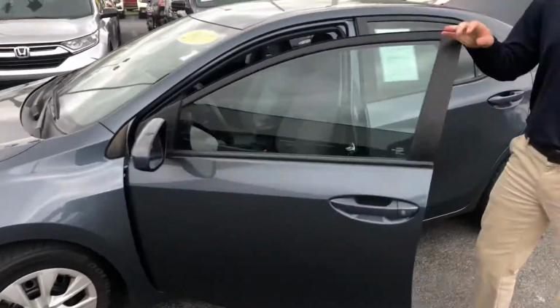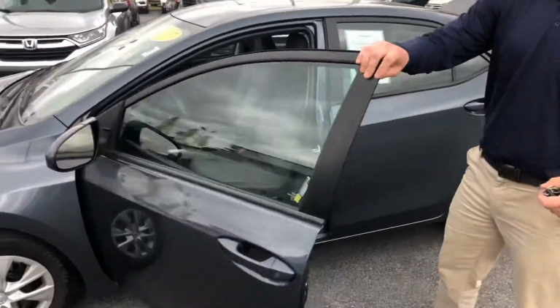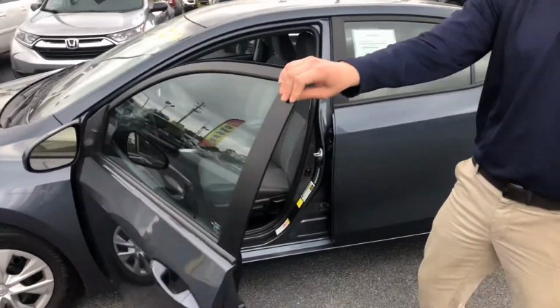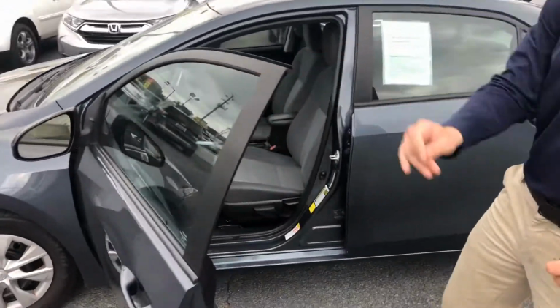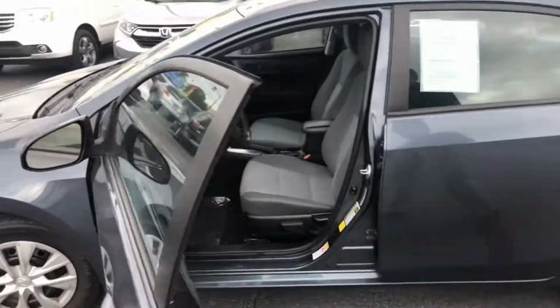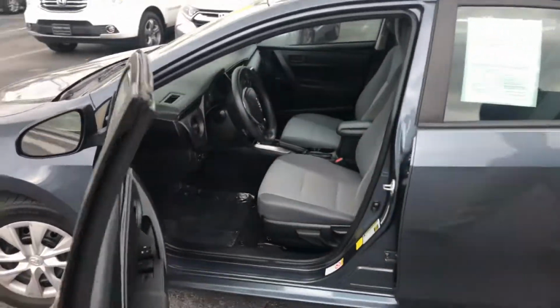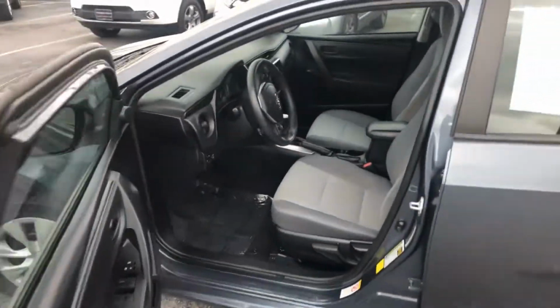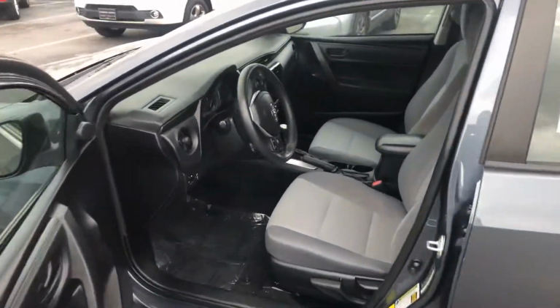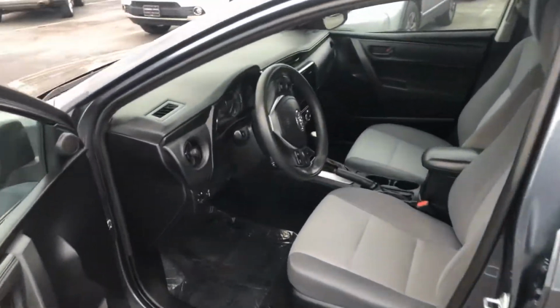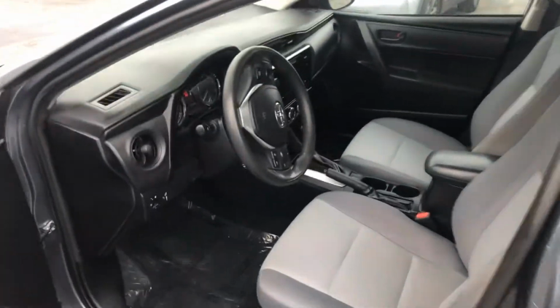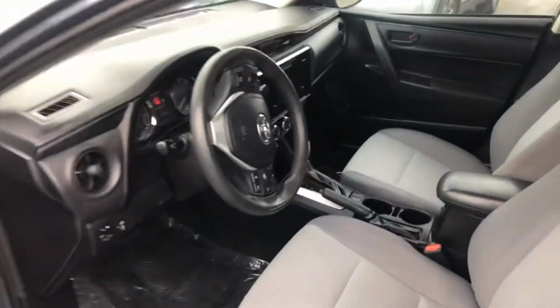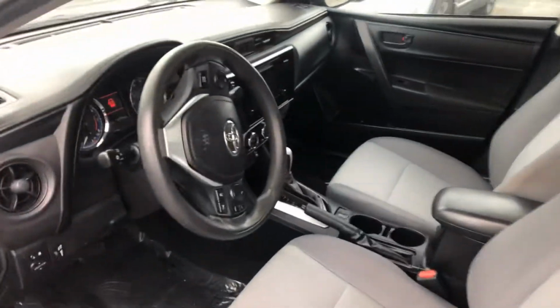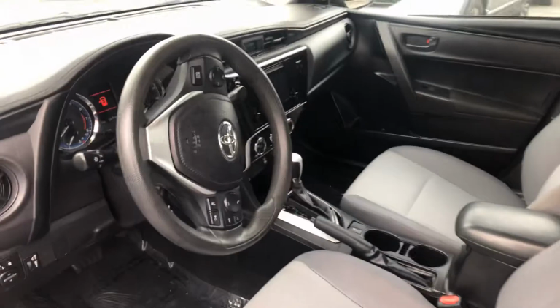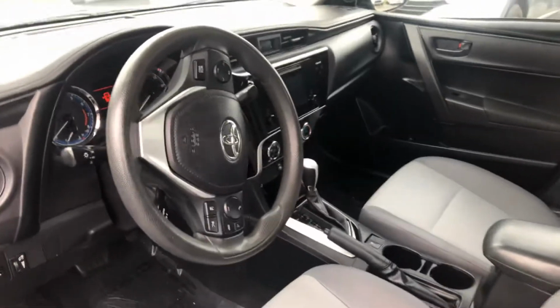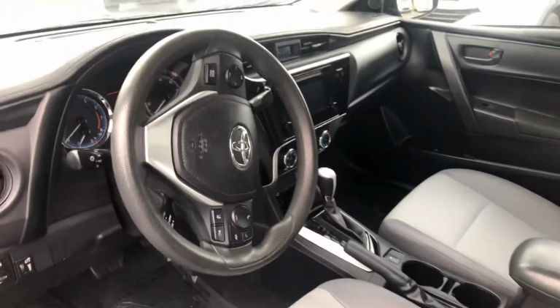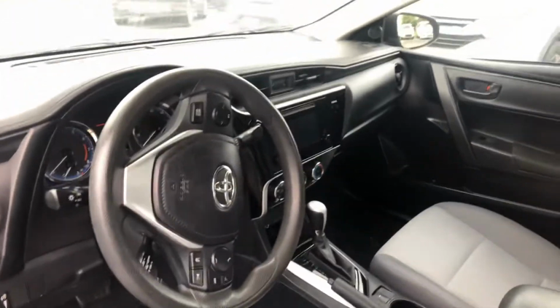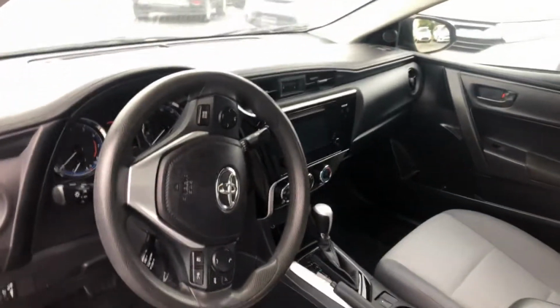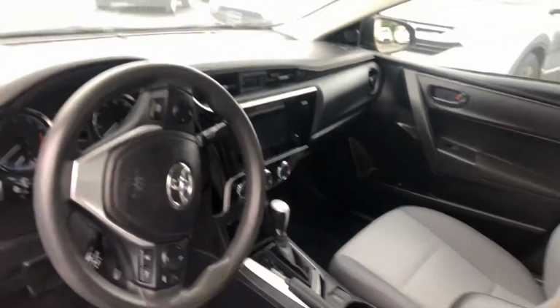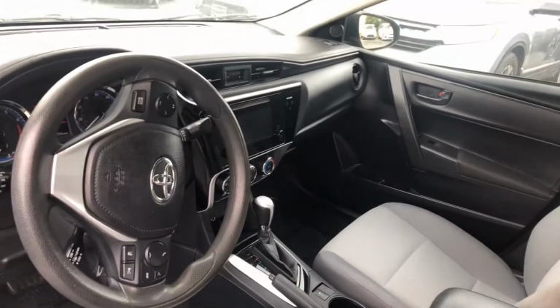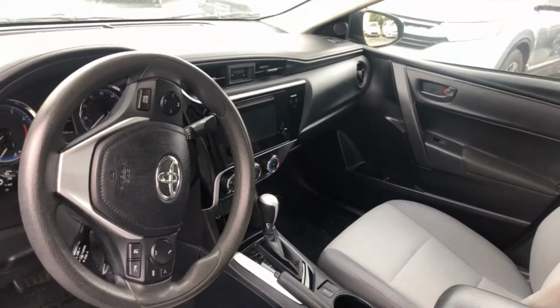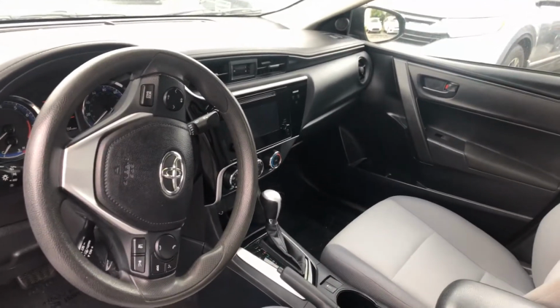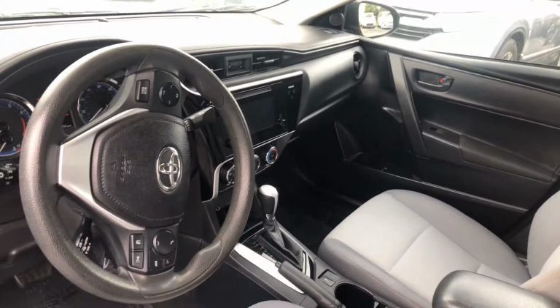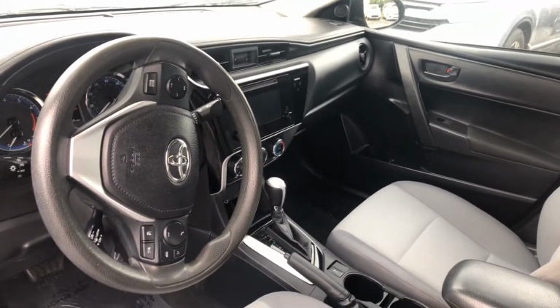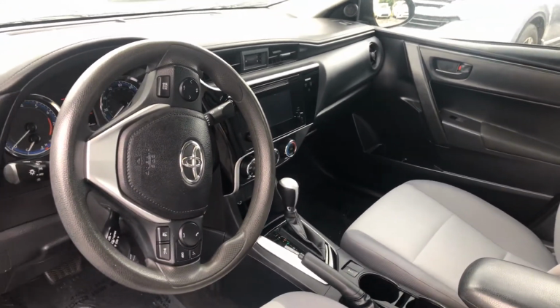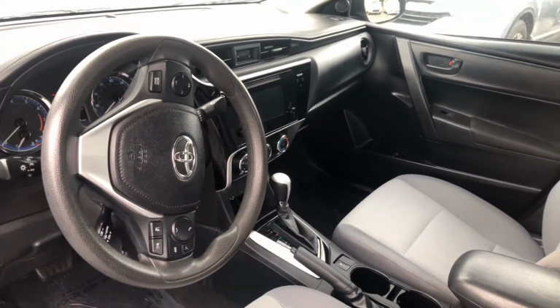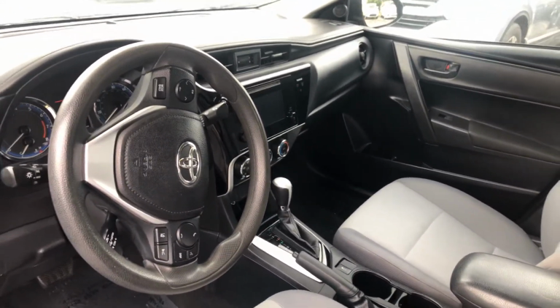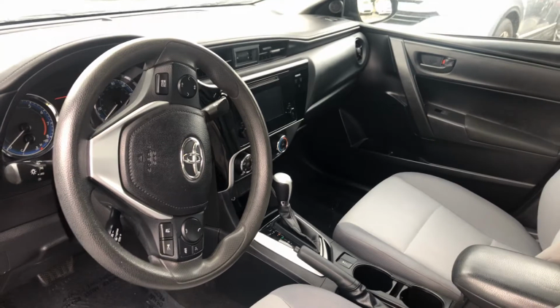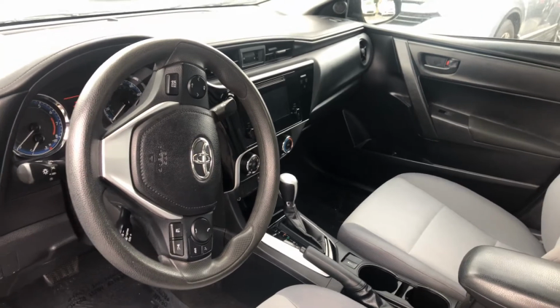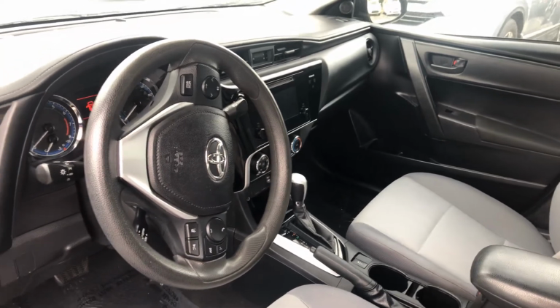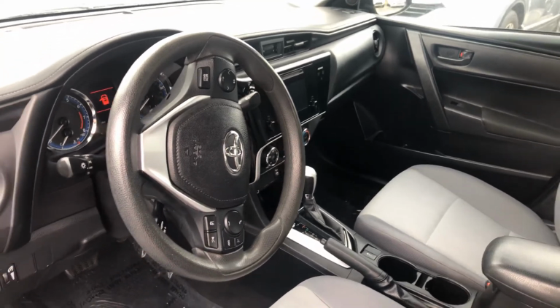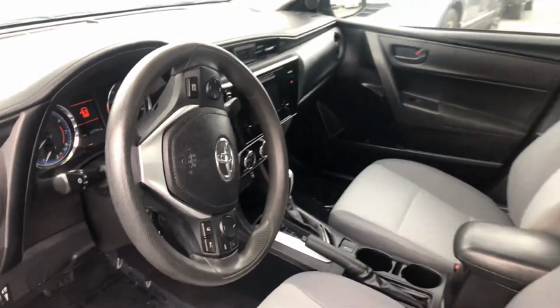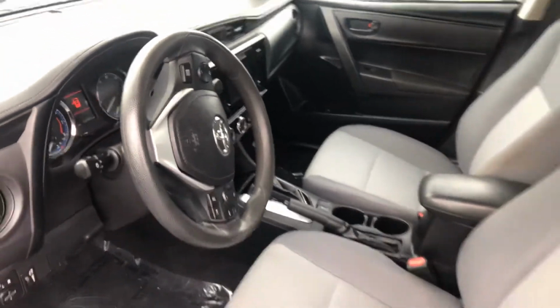And then here on the inside, where you're going to spend most of your time, you do get your backup camera, hands-free options on the steering wheel, AM/FM radio, and all kinds of other features I'll show you when you get here.